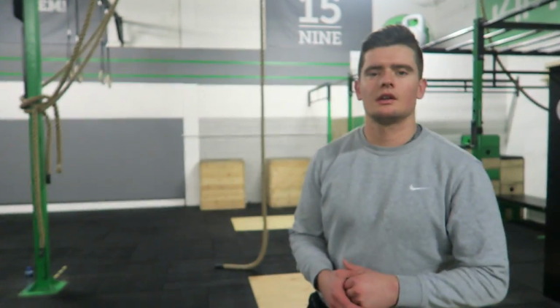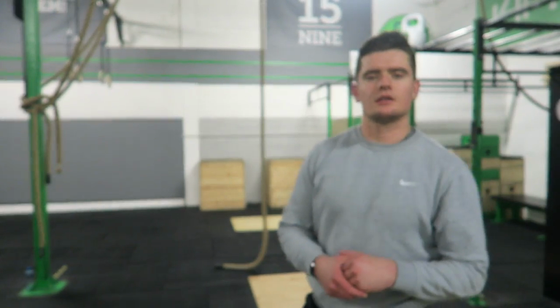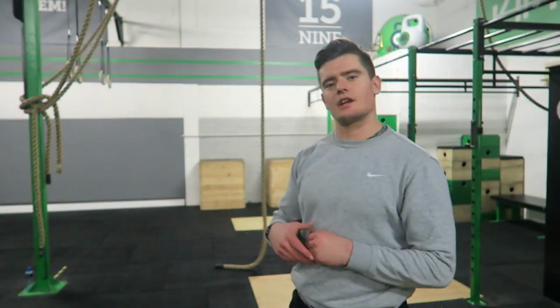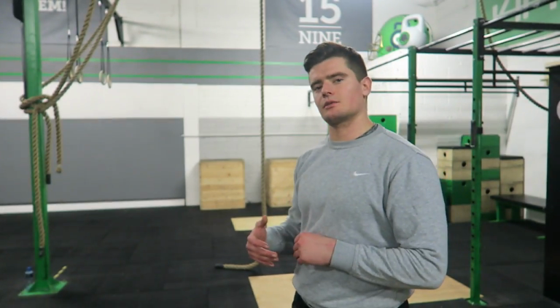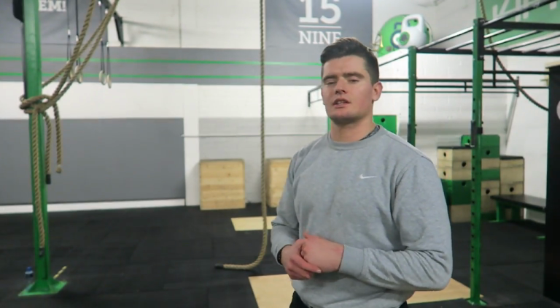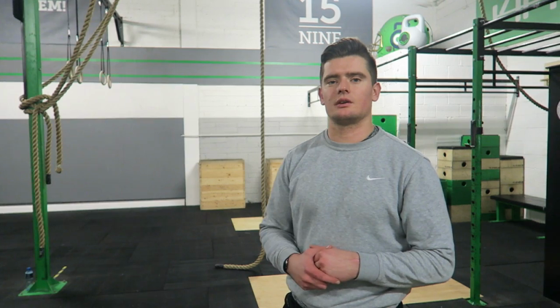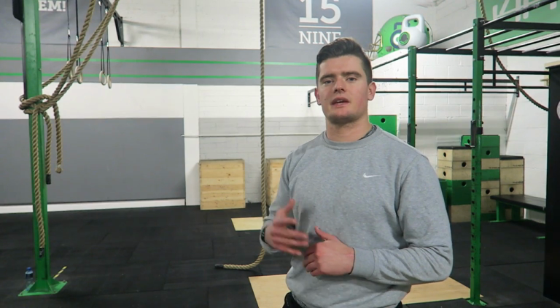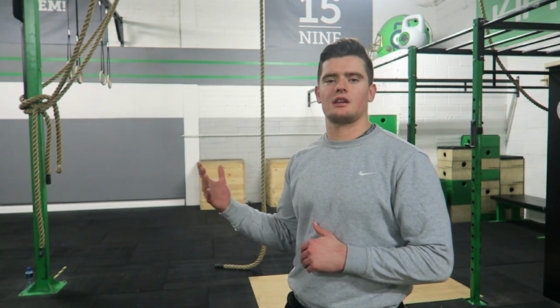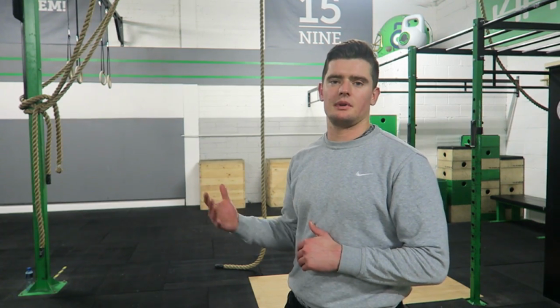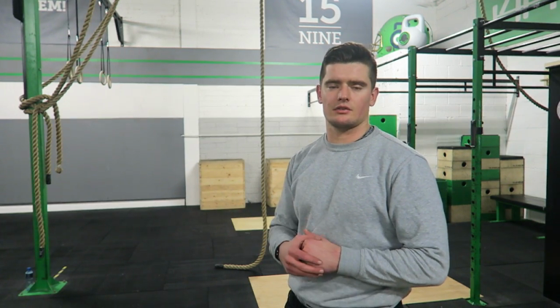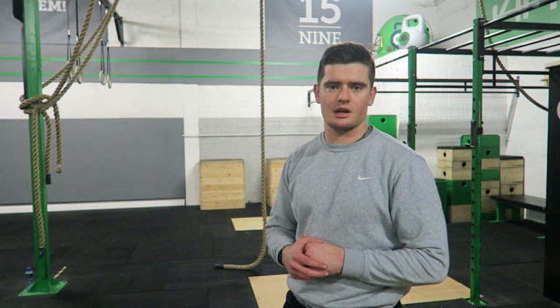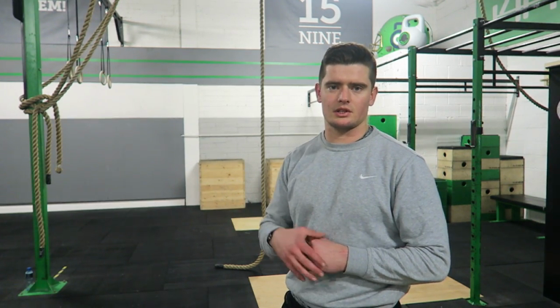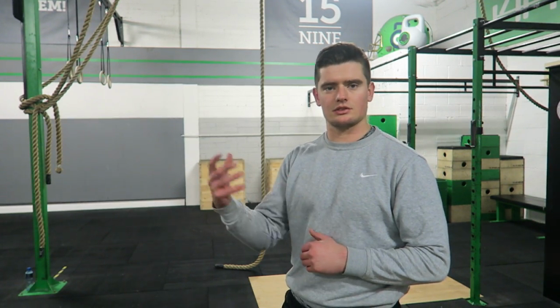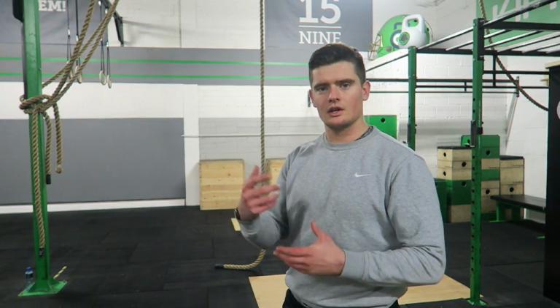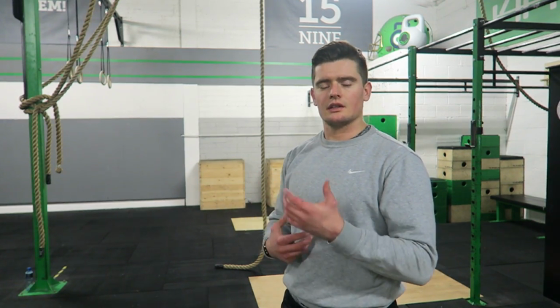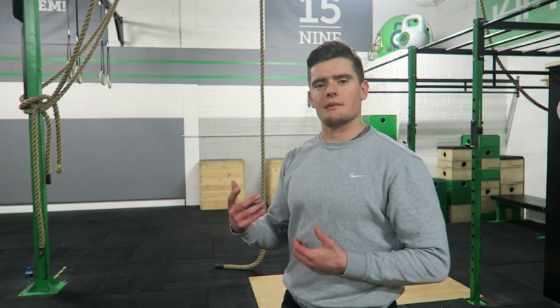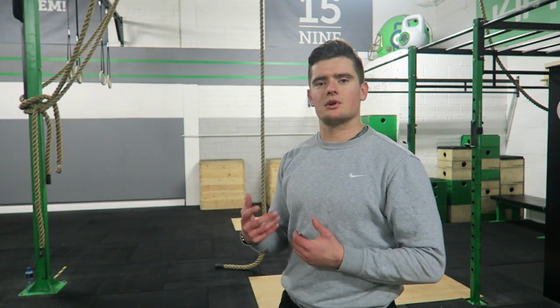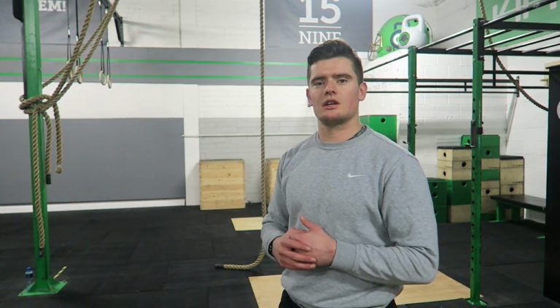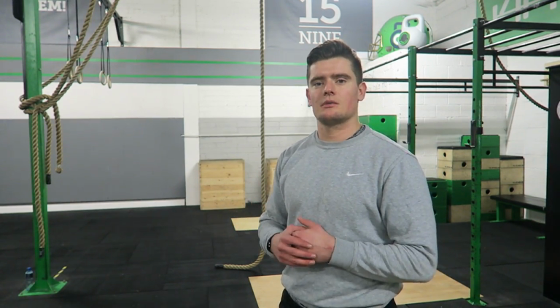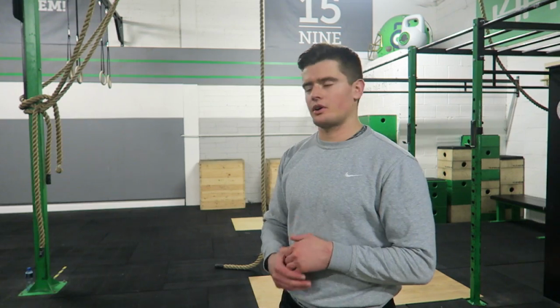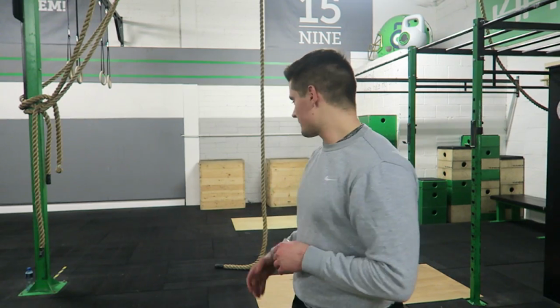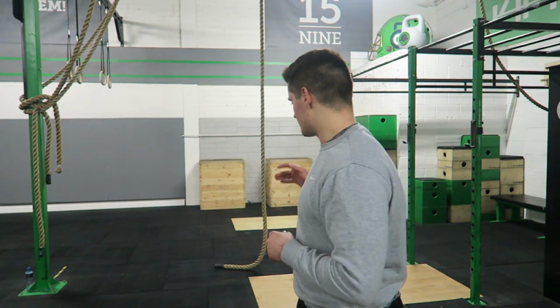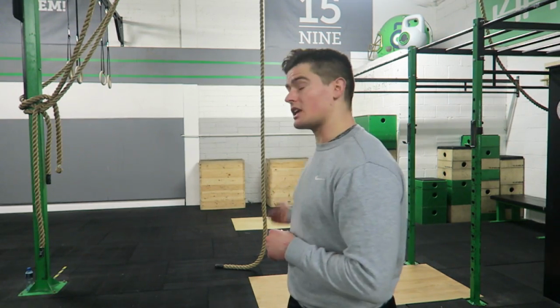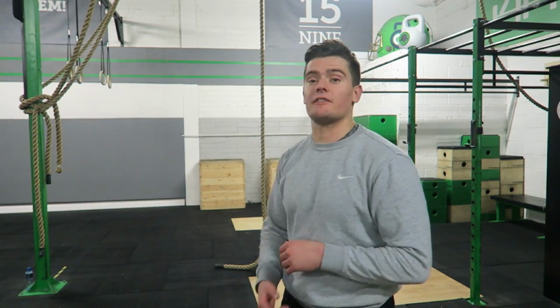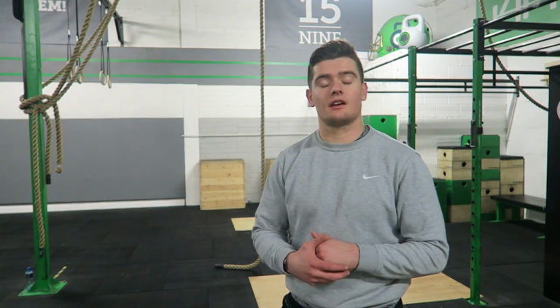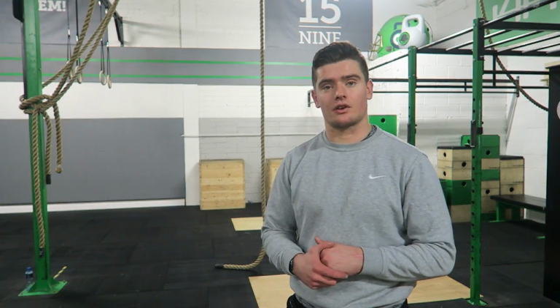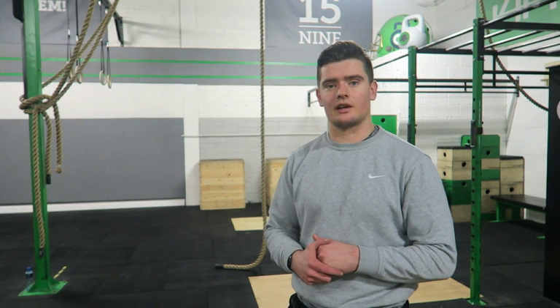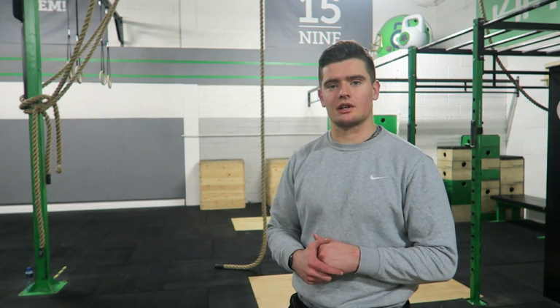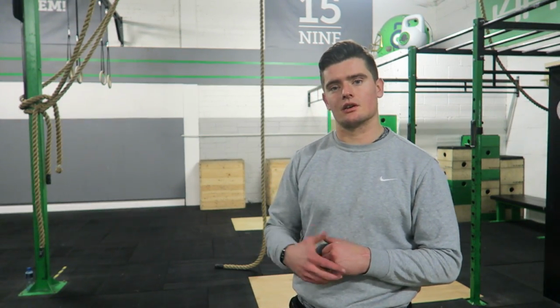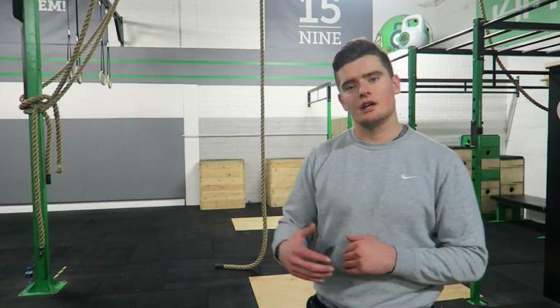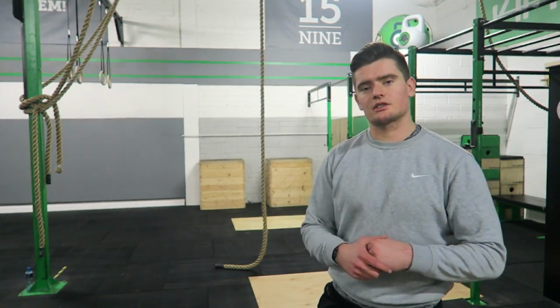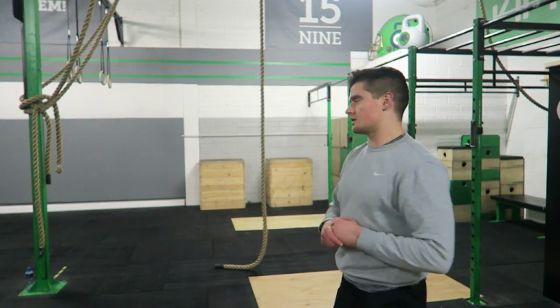The next one is basically going to be like a rope climb — you'll go through the same hand motion, but keeping your feet on the ground the whole time.